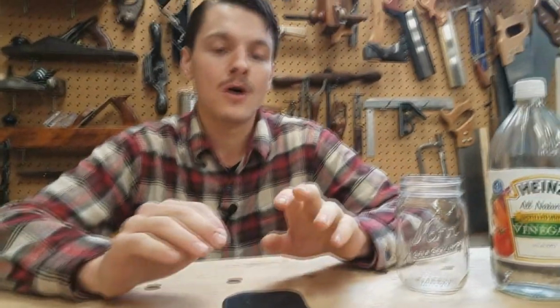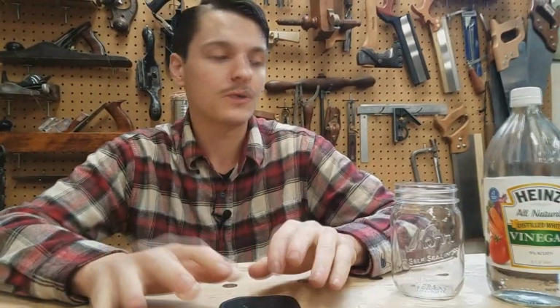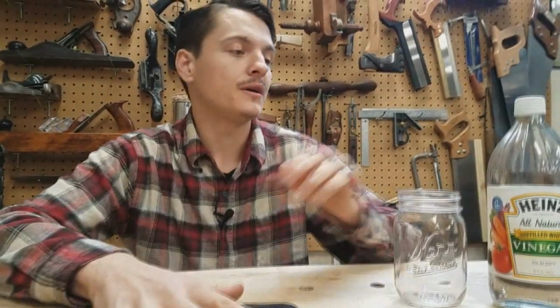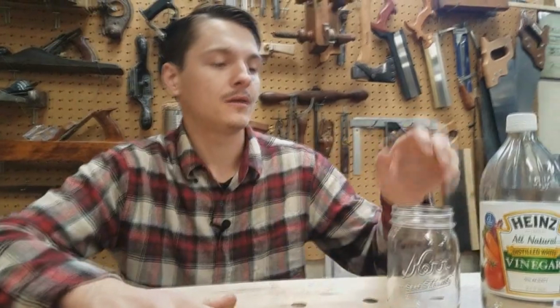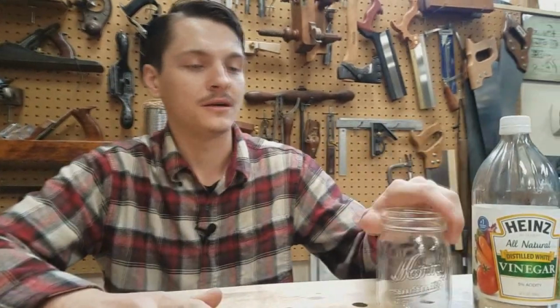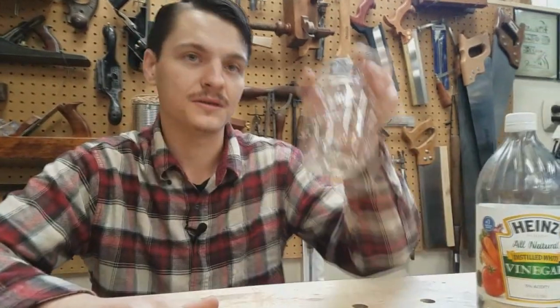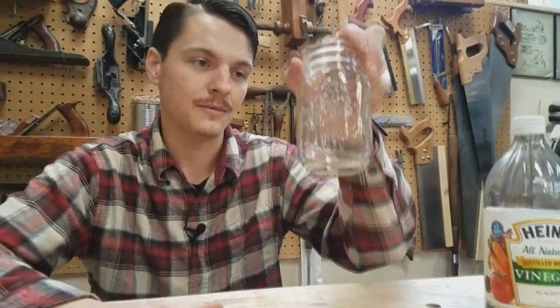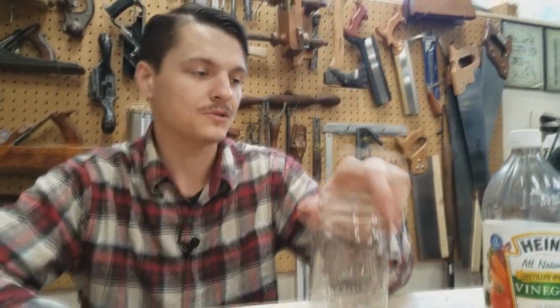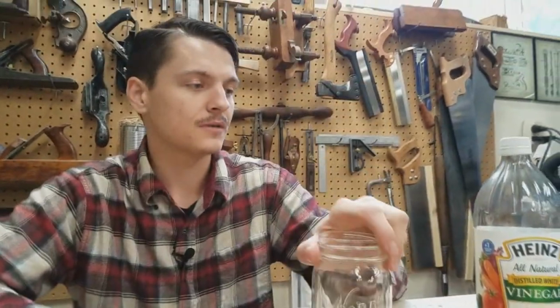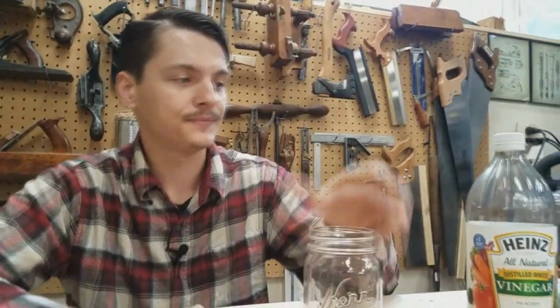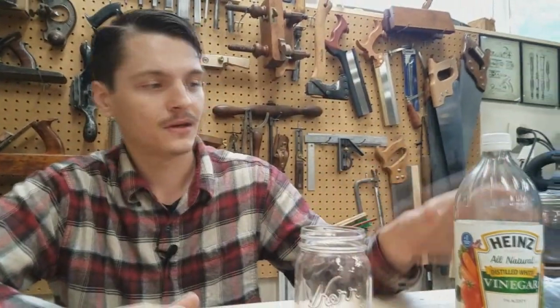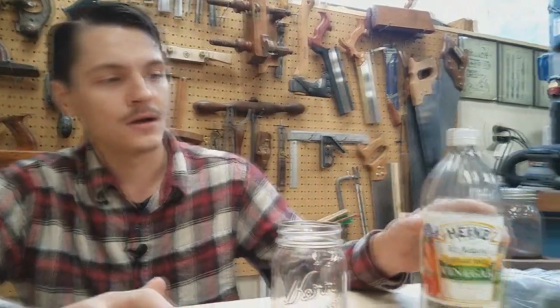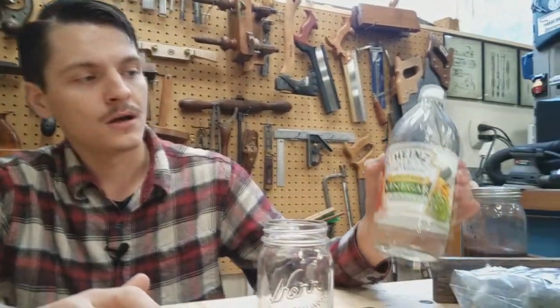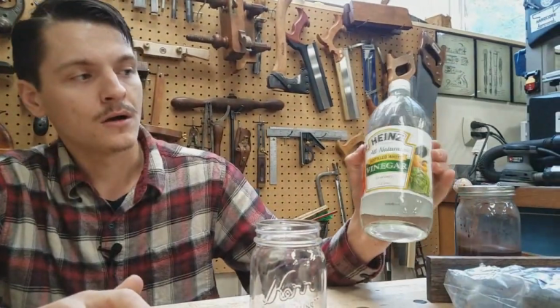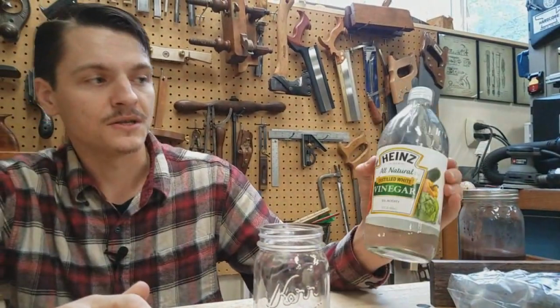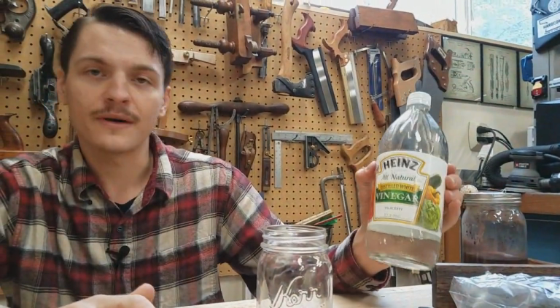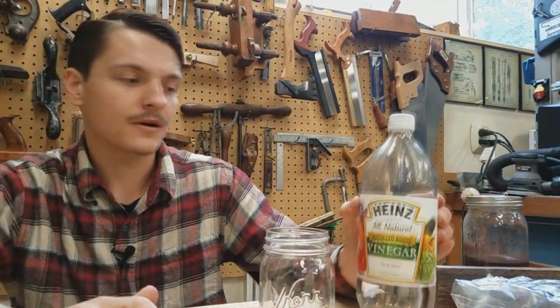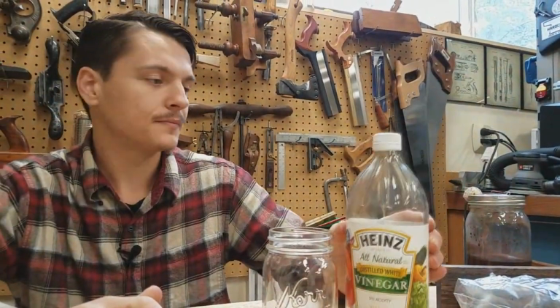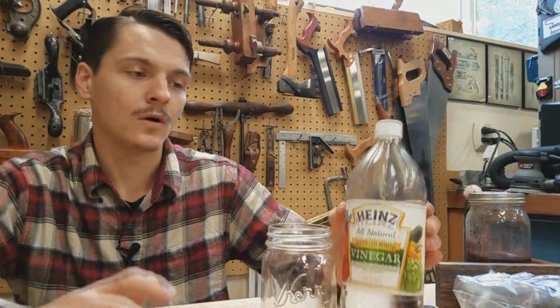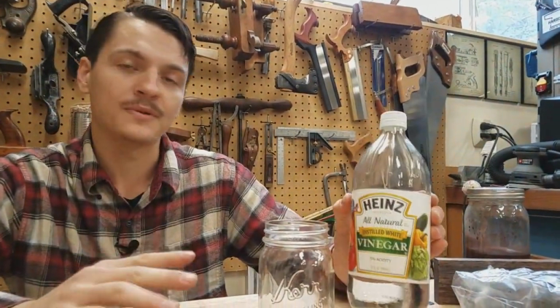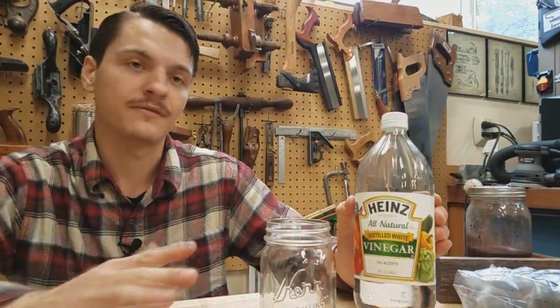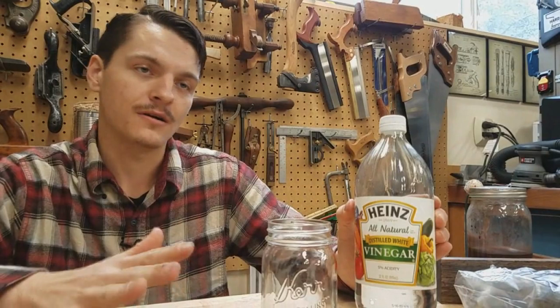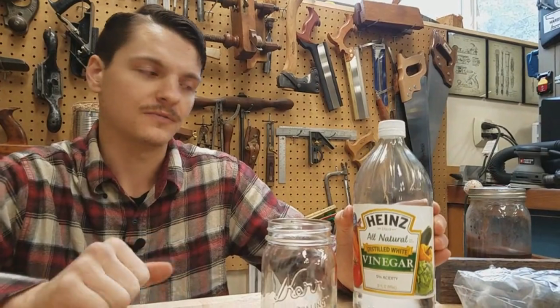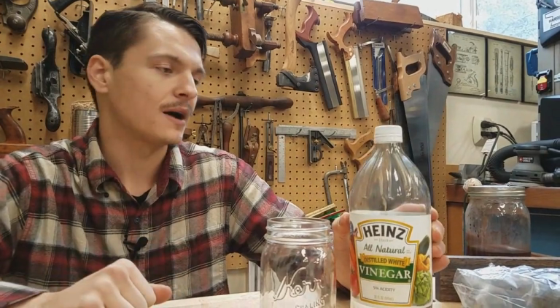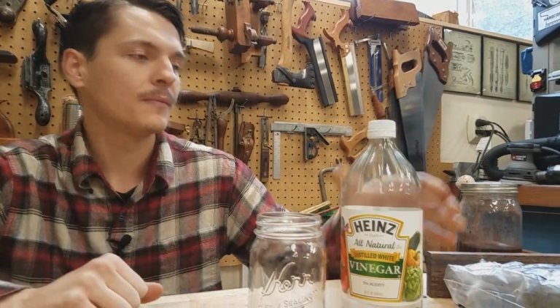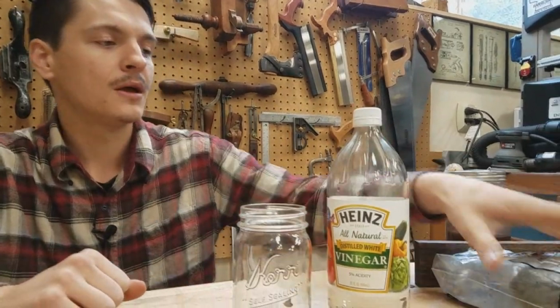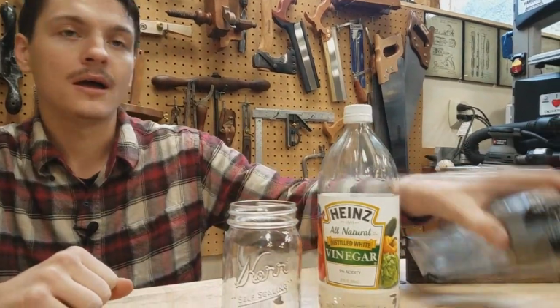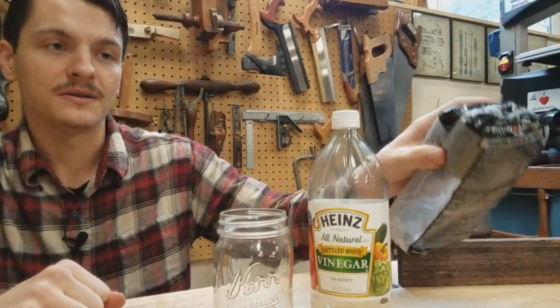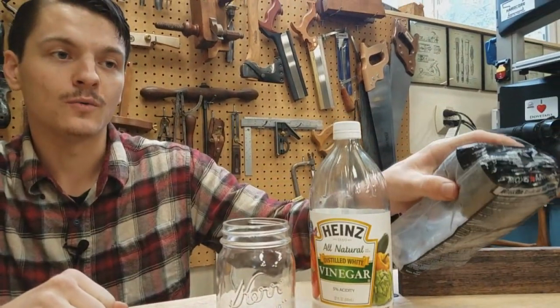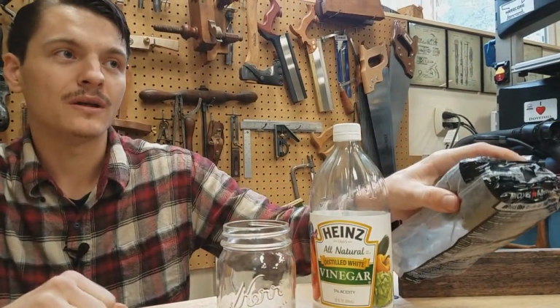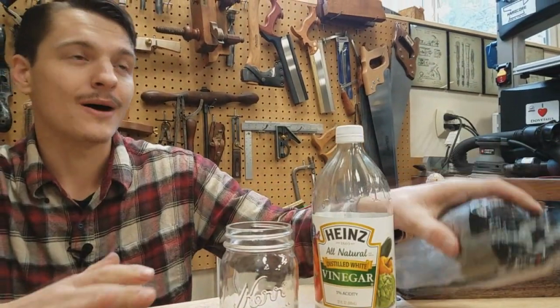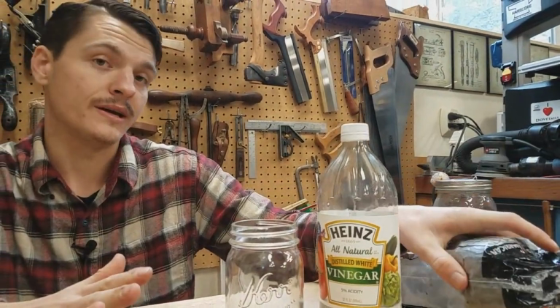All you need is a mason jar, distilled white vinegar or apple cider vinegar — it doesn't really matter — and steel wool. In about a week you'll have your Iron Dye.